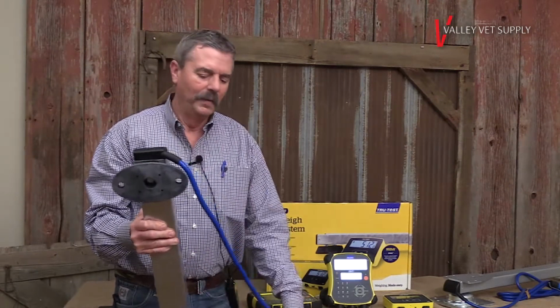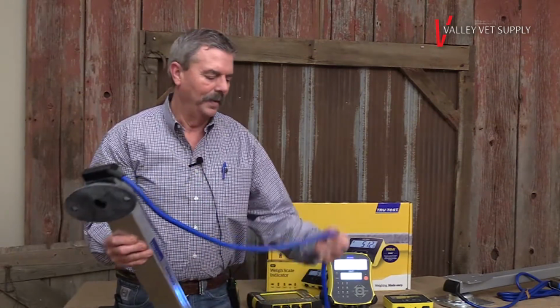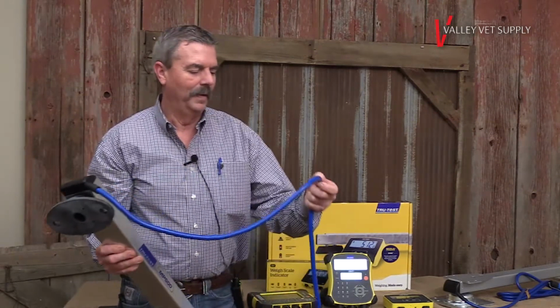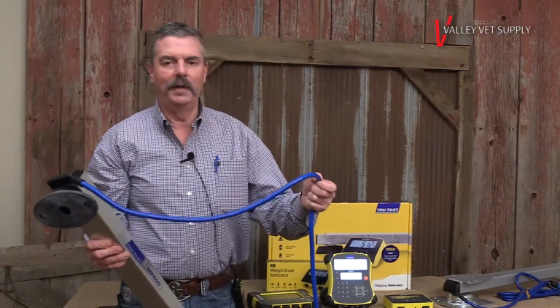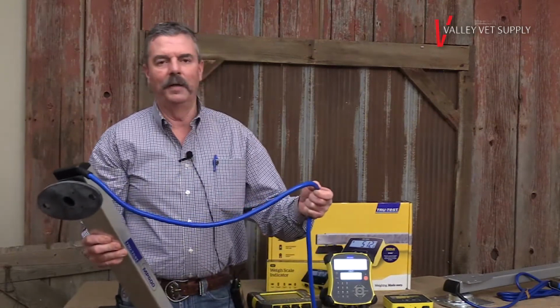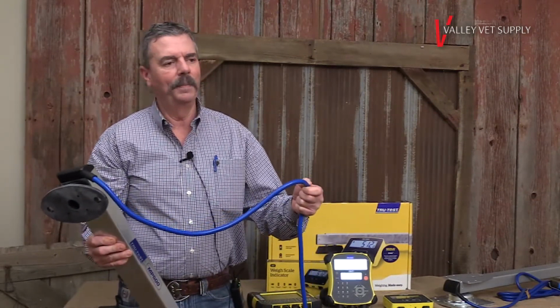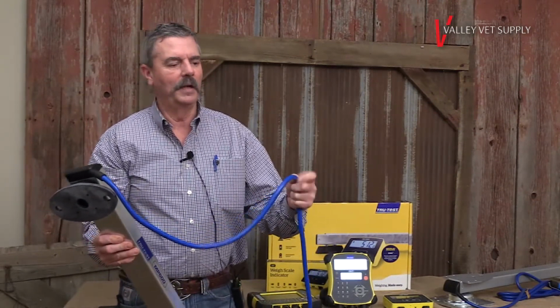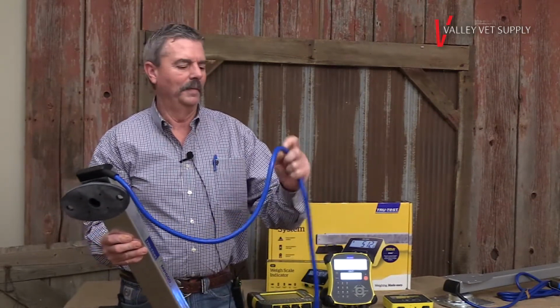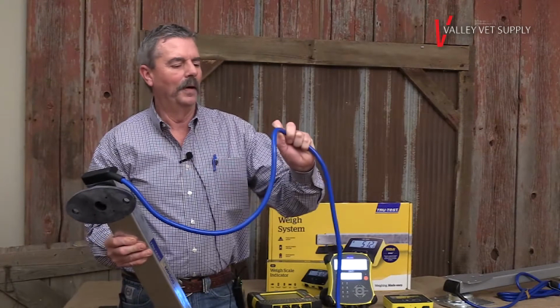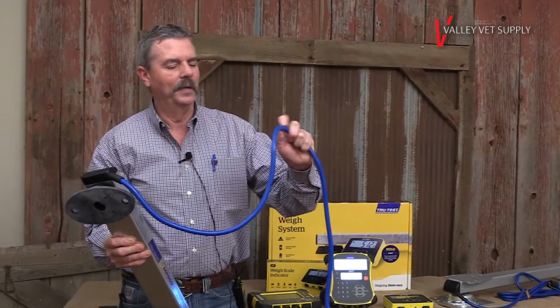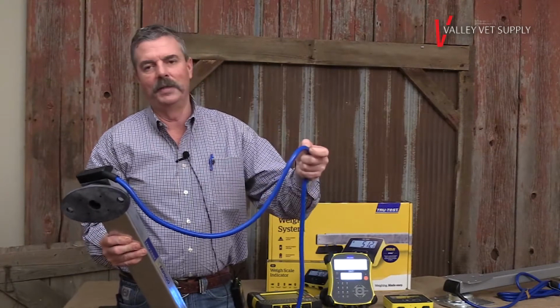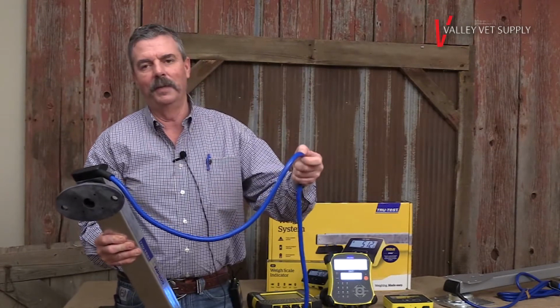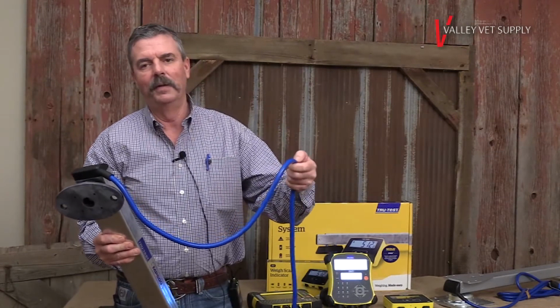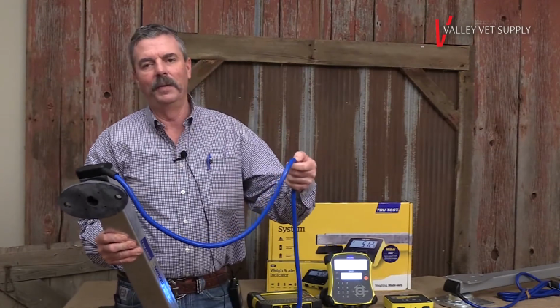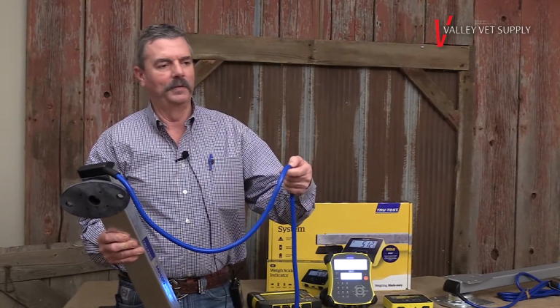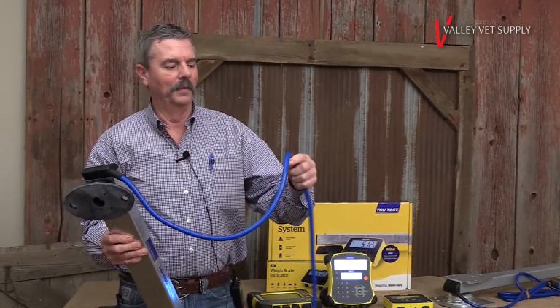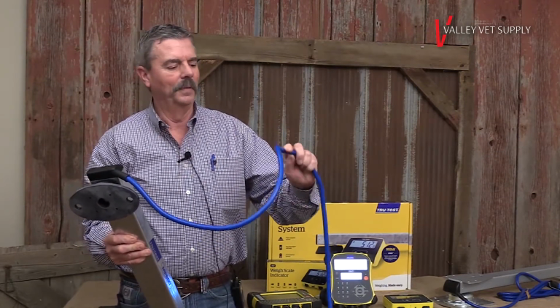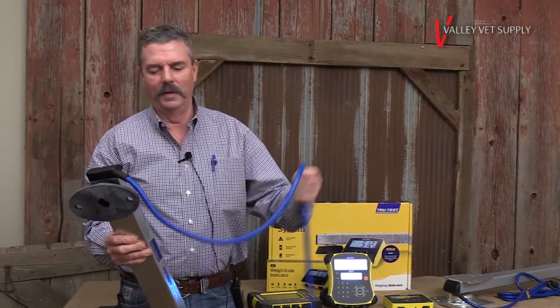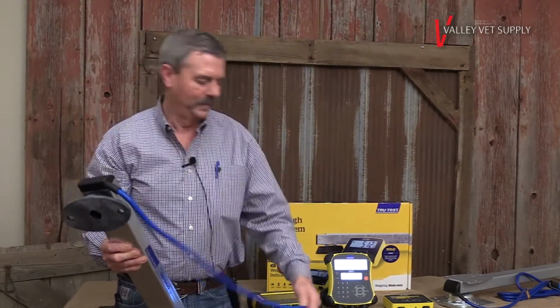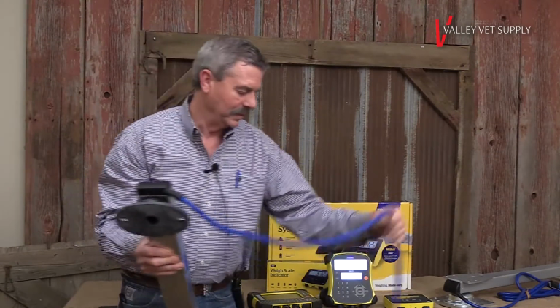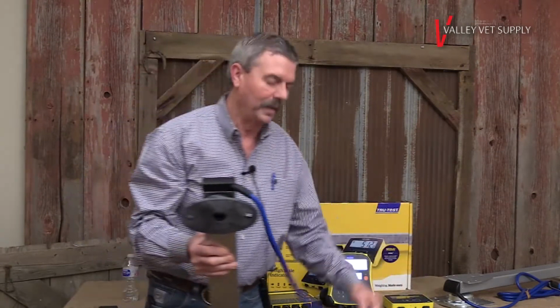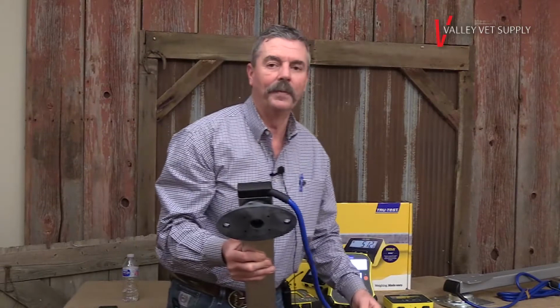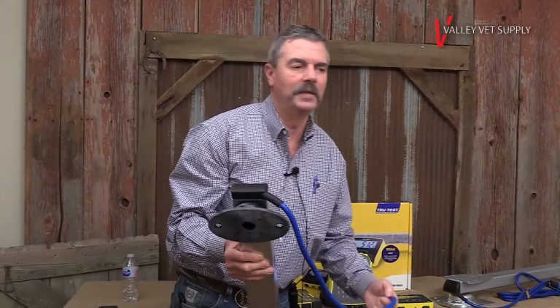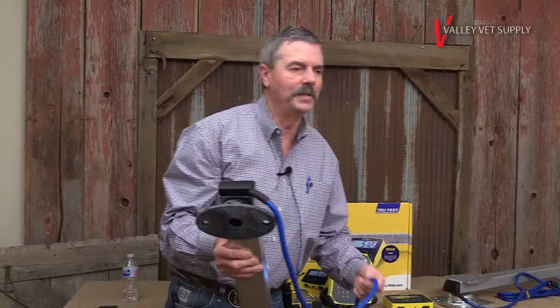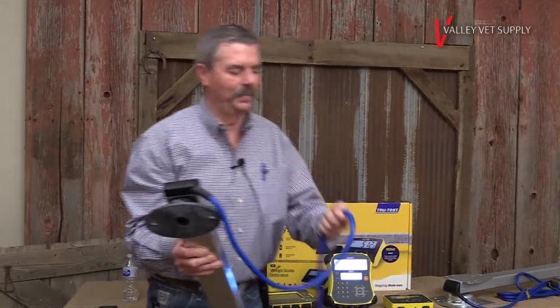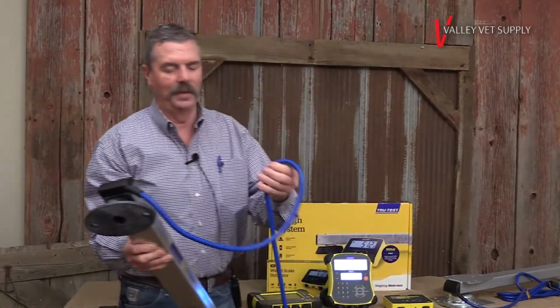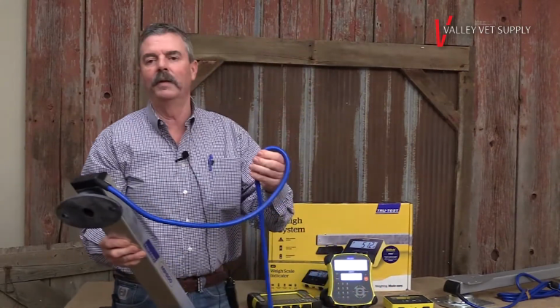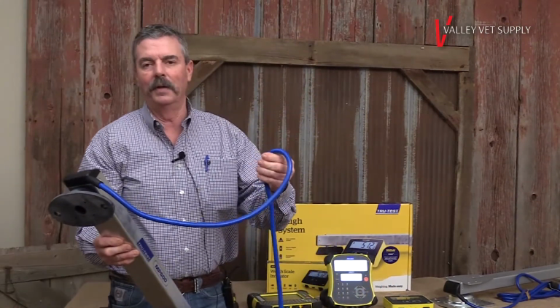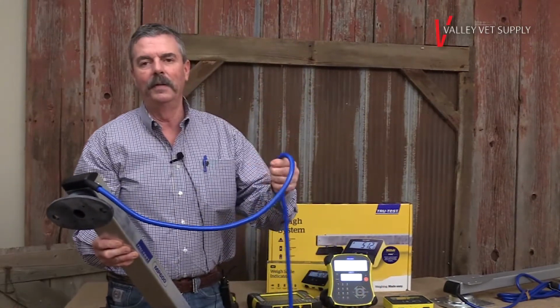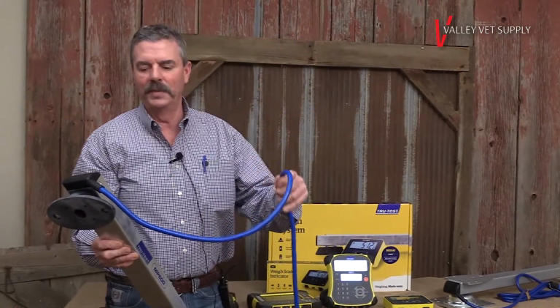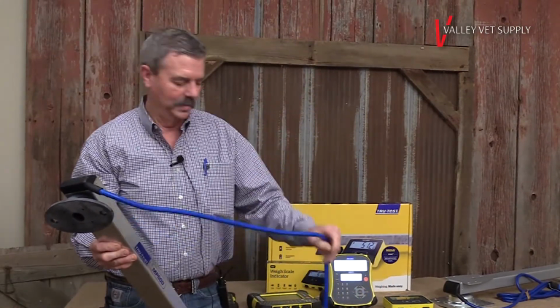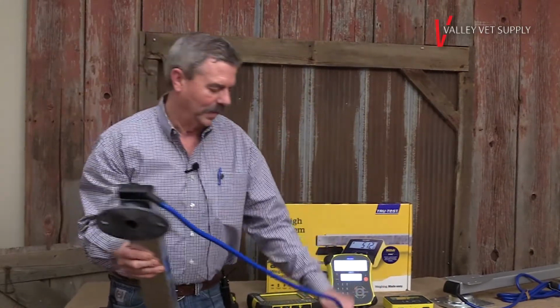We also put a very heavy cable on them. These are actually very small wires inside the cable, but they're vulnerable in a cattle working situation, so we put a very thick coating on them to protect those wires.